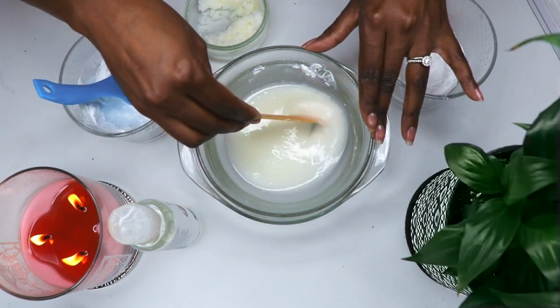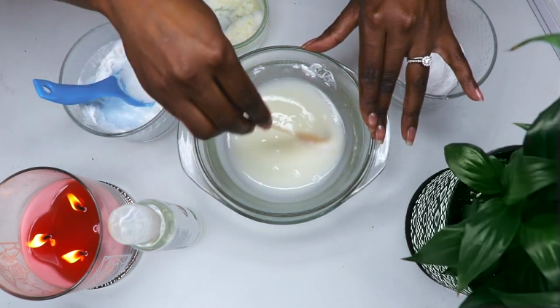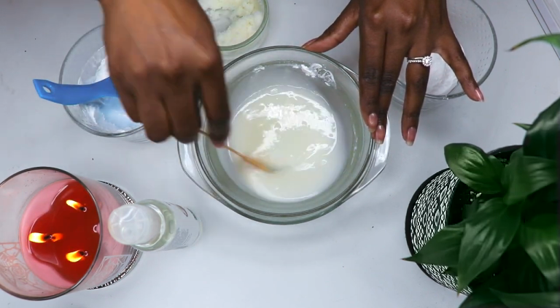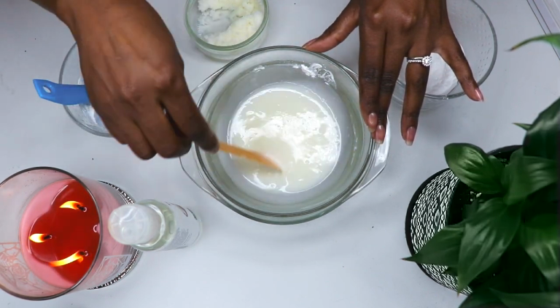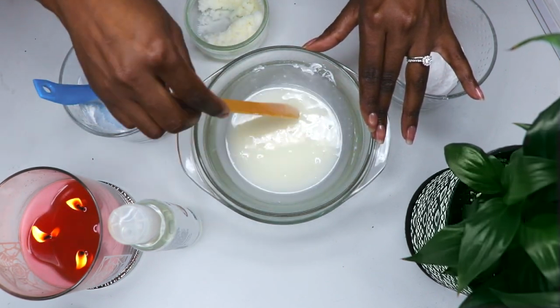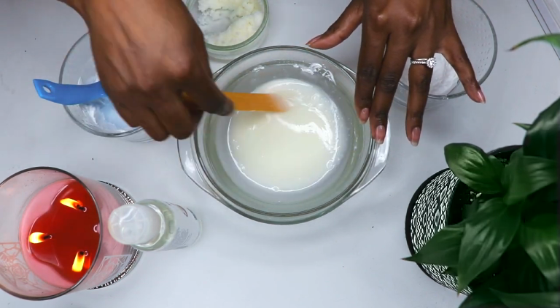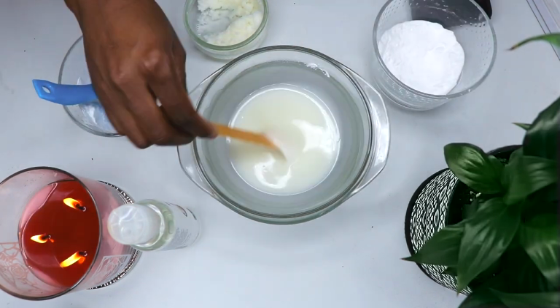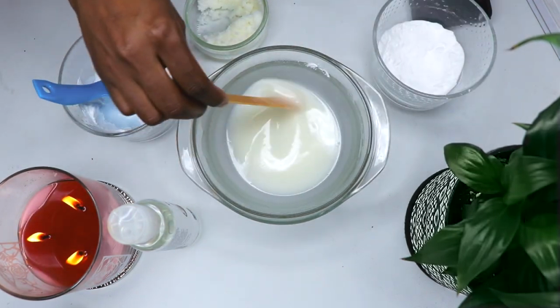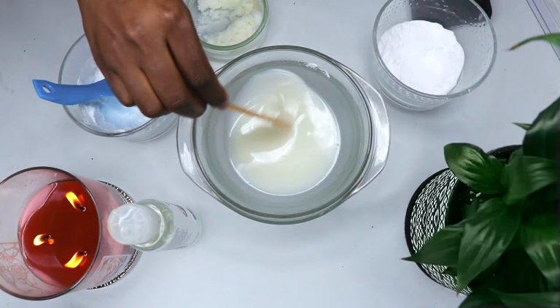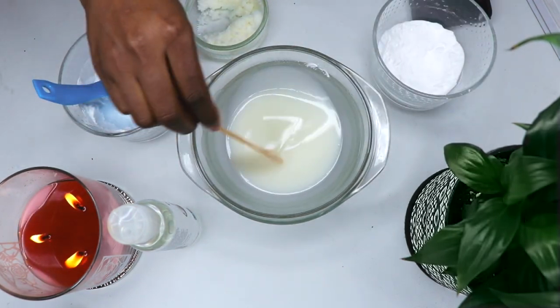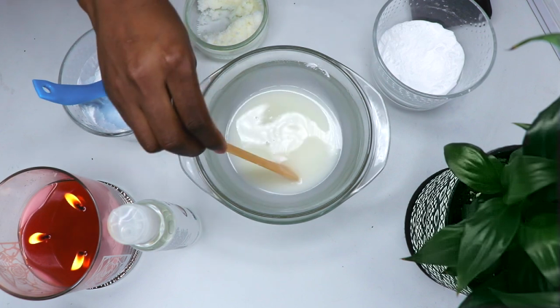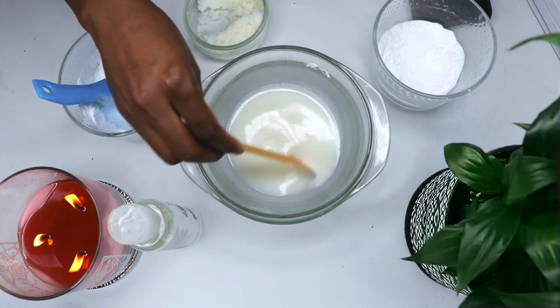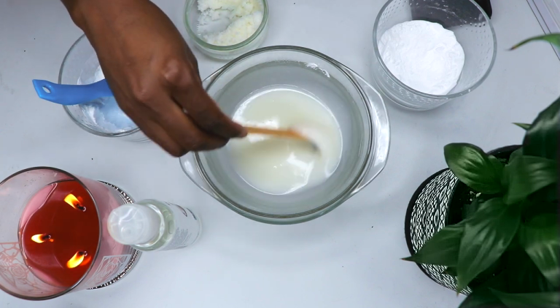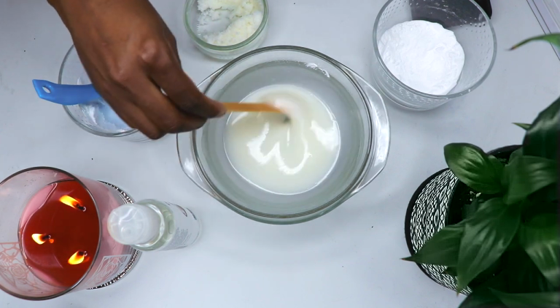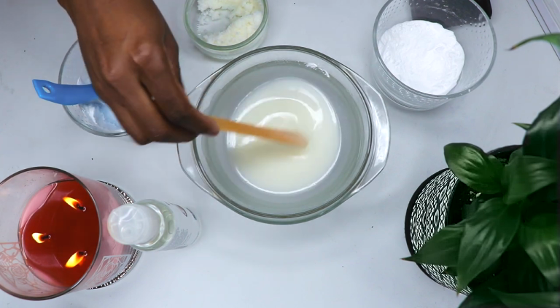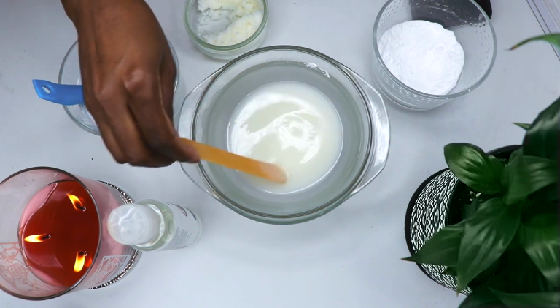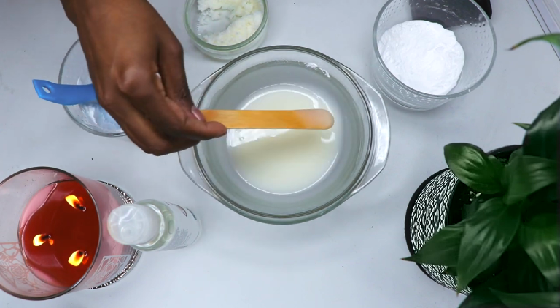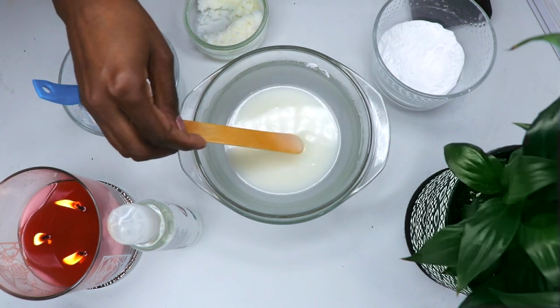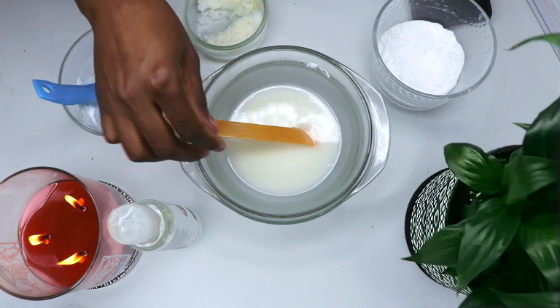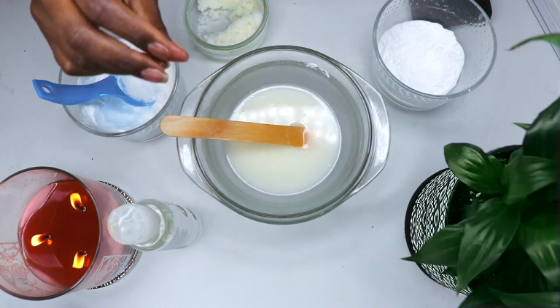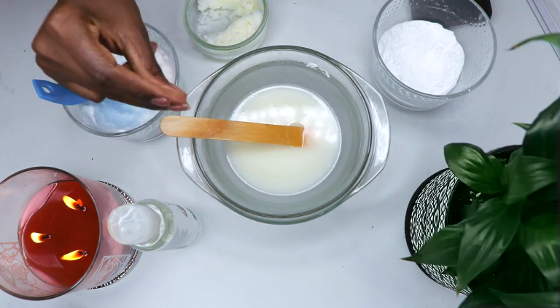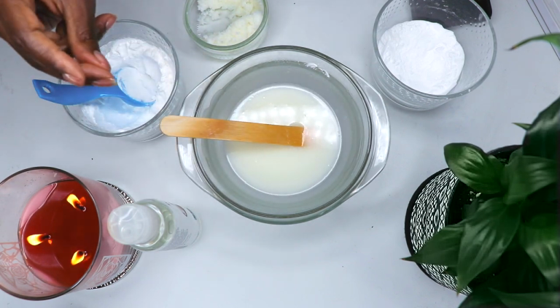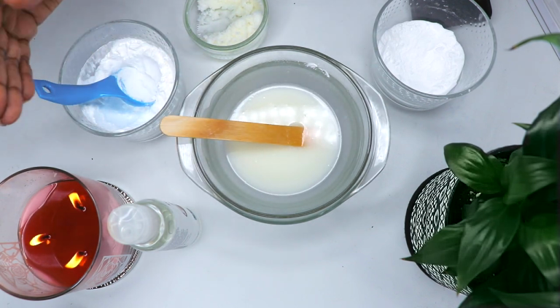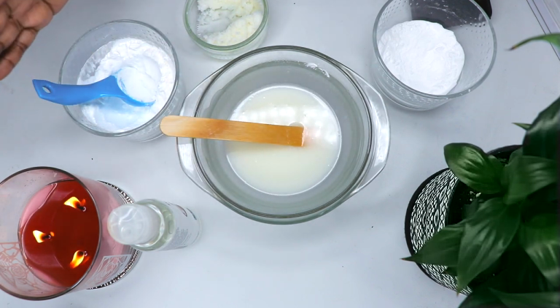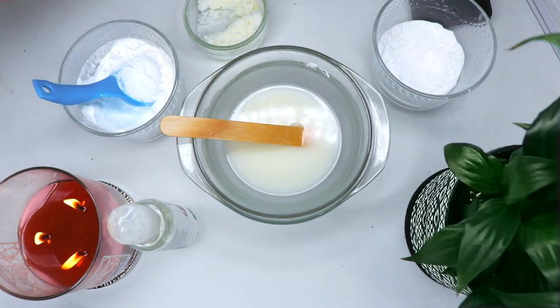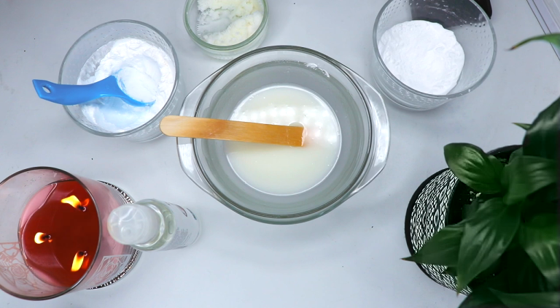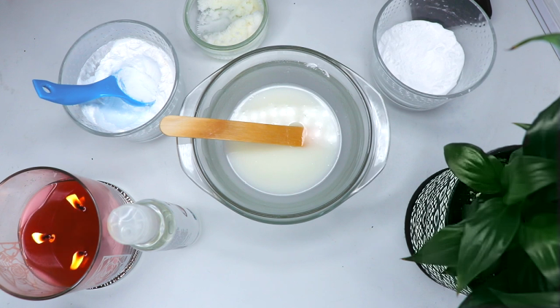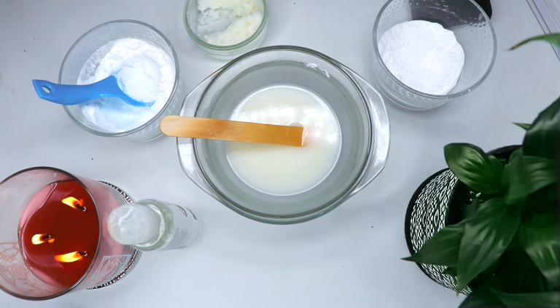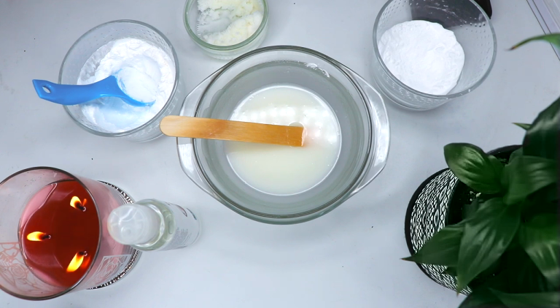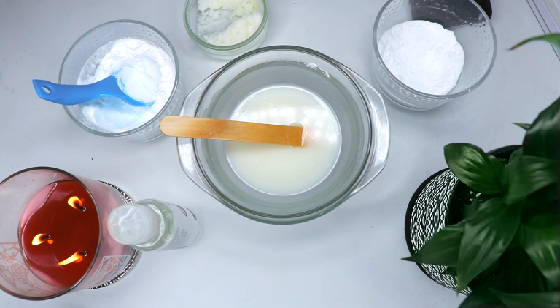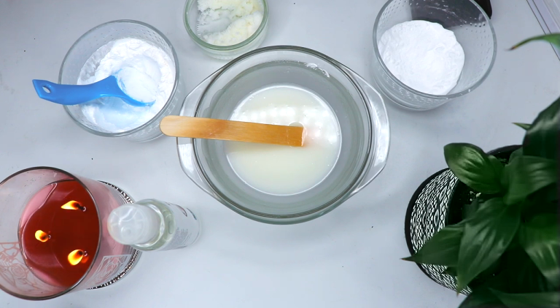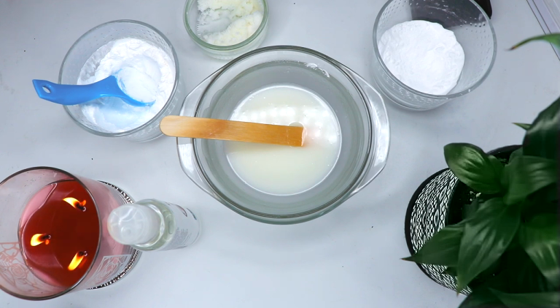Once you're done mixing, the texture should look nice and smooth, something like this. Next, pour the deodorant into a glass container for storage.